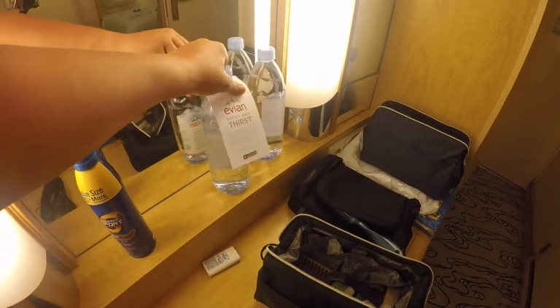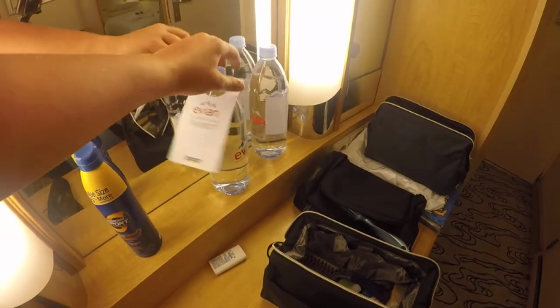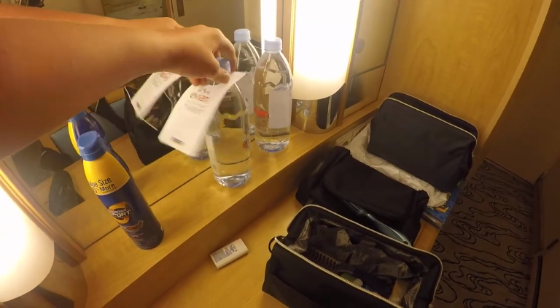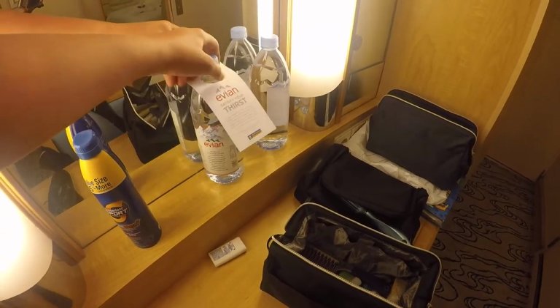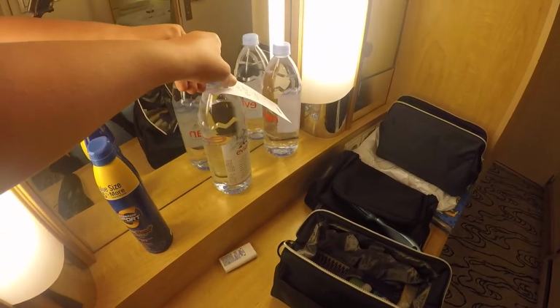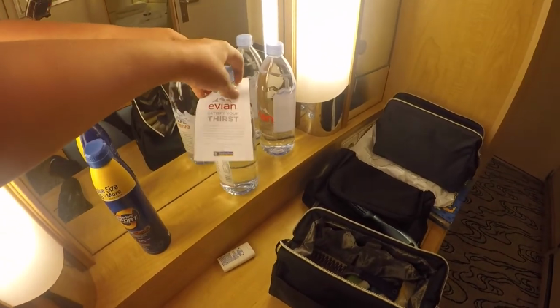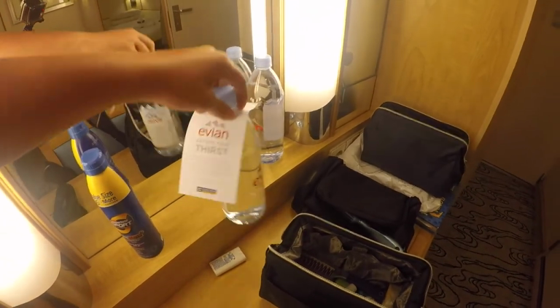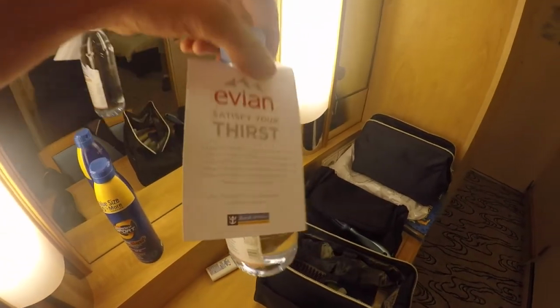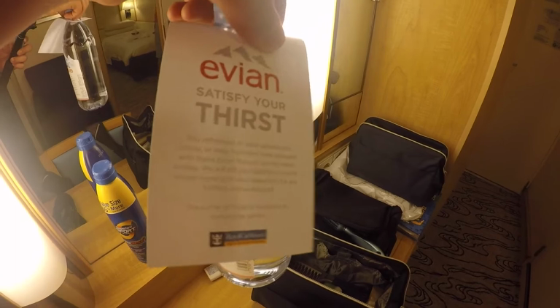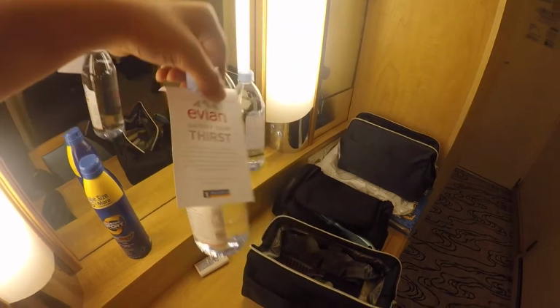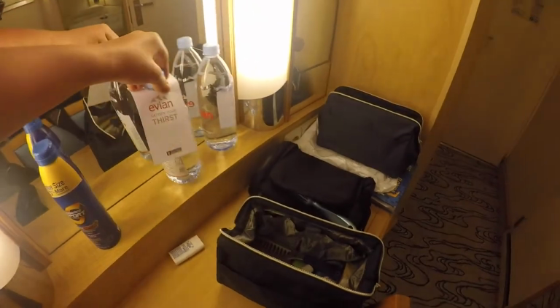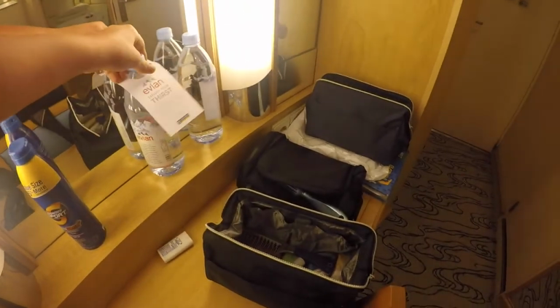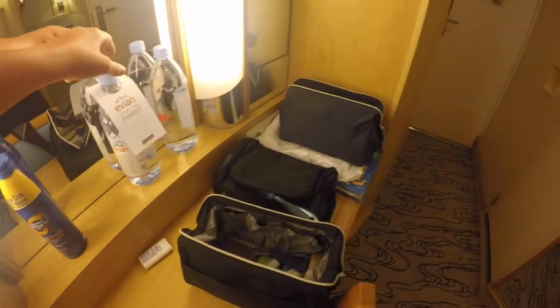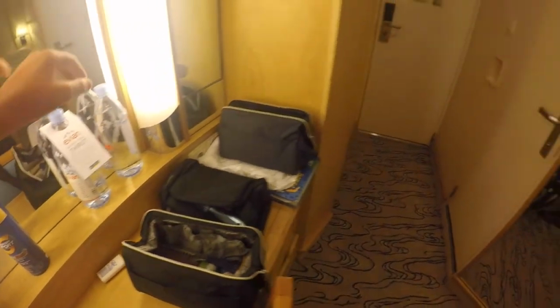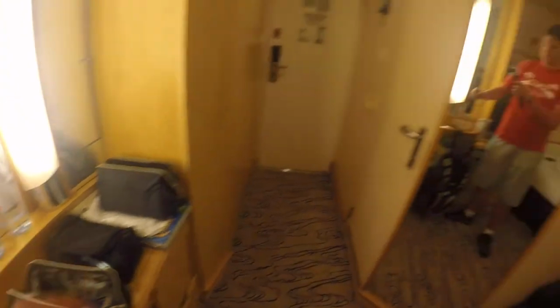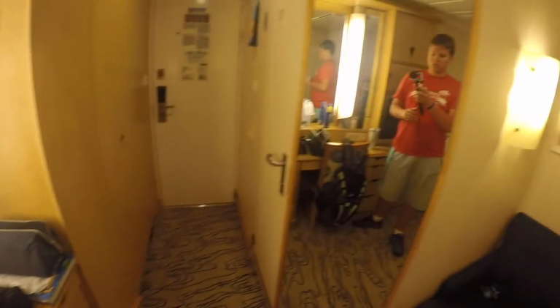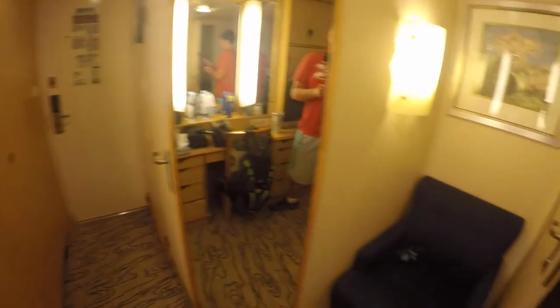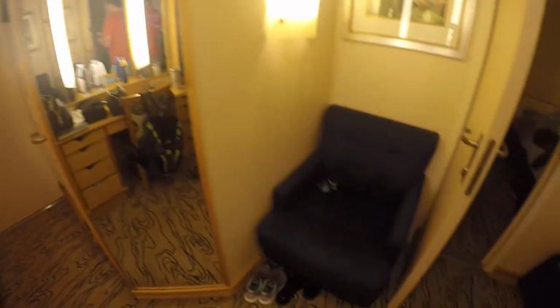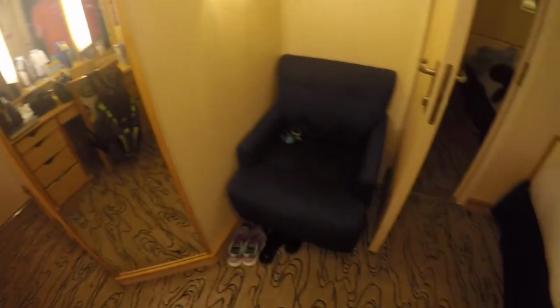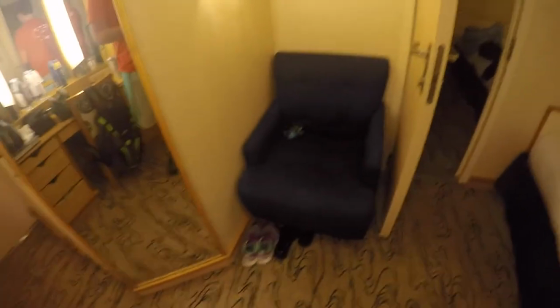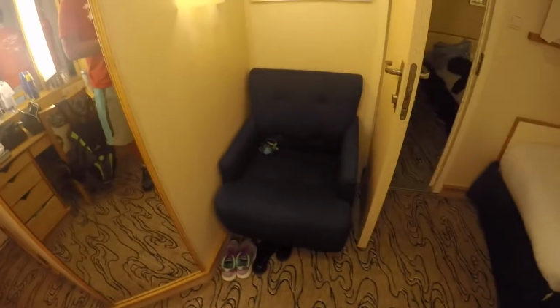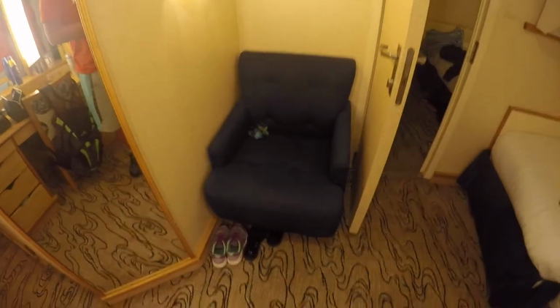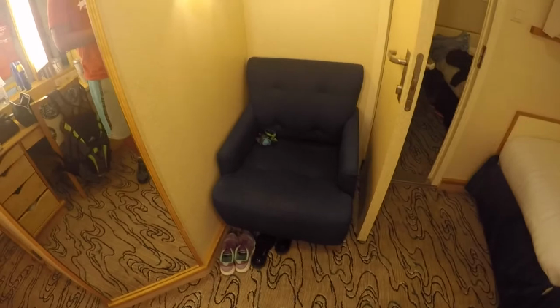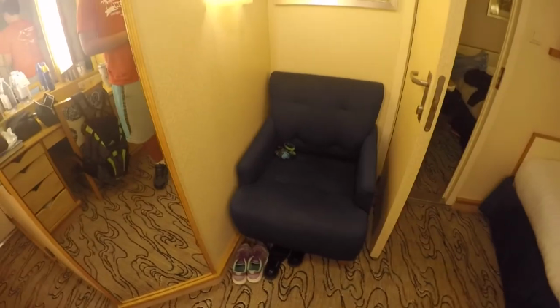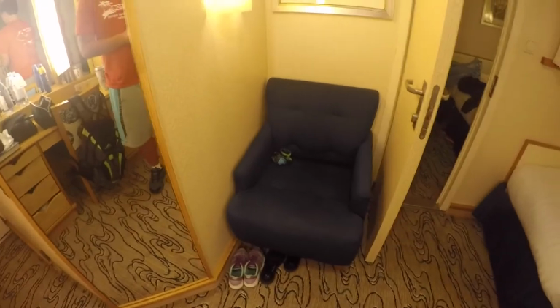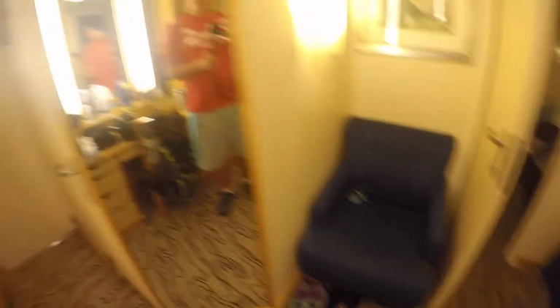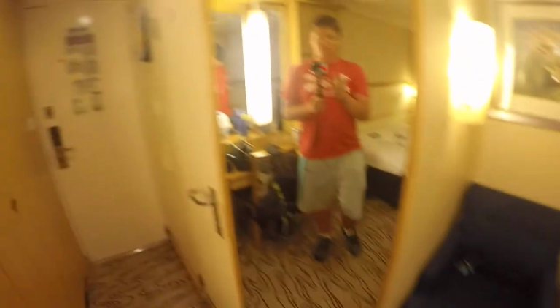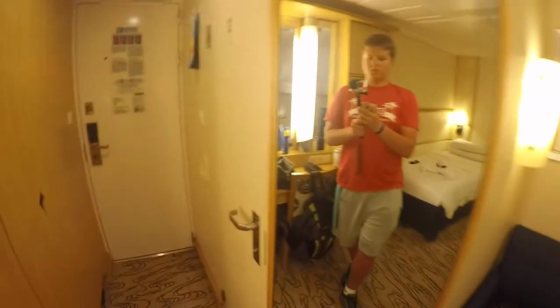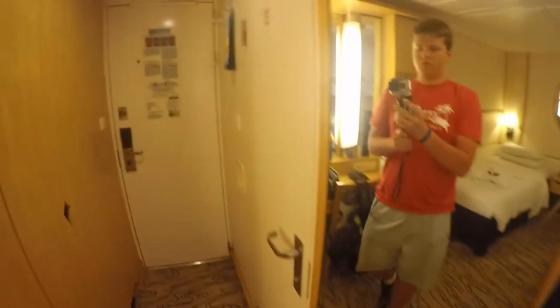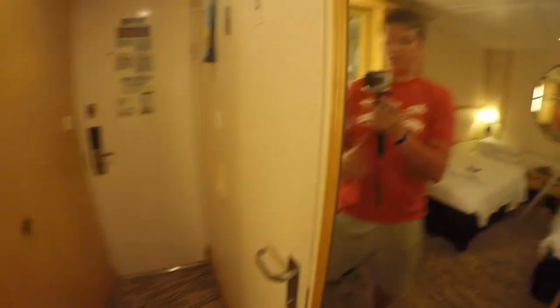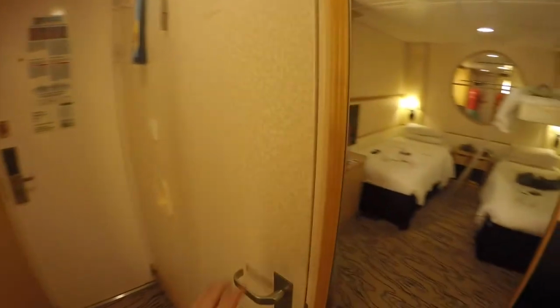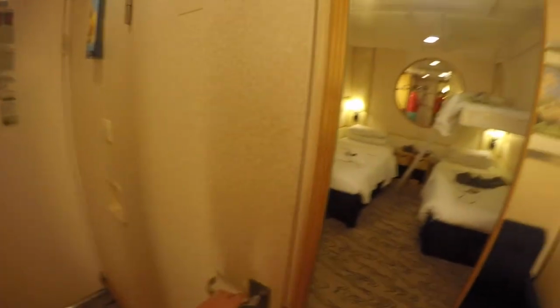The water right here is what comes in your room when you get there, but it costs money so don't drink it. There's a little chair to sit on if you feel luxurious, or you can just lay on your bed.